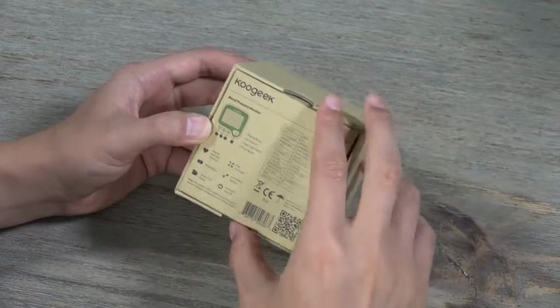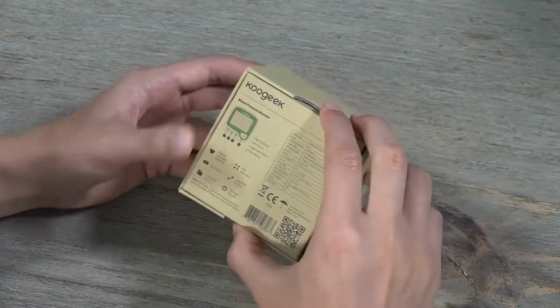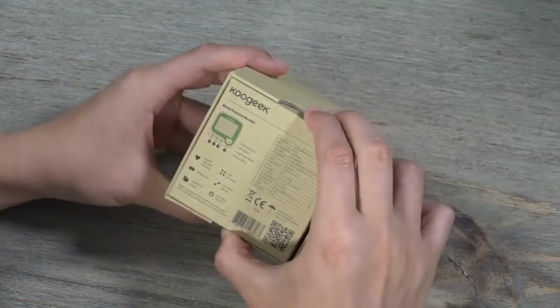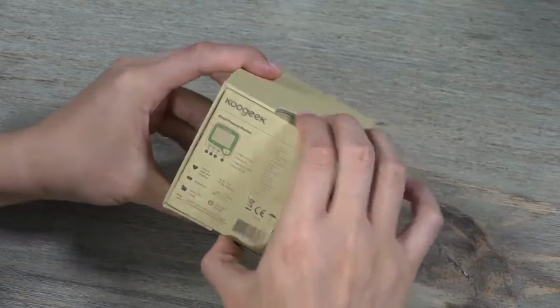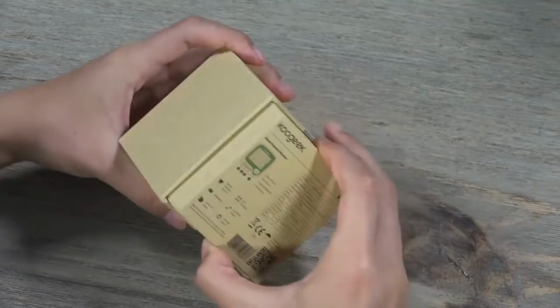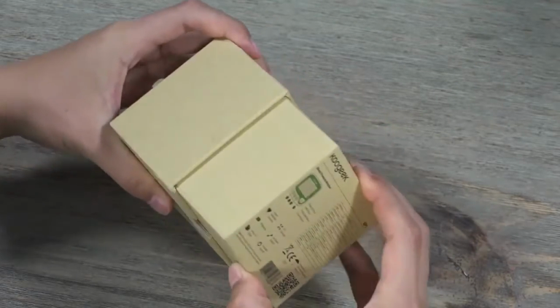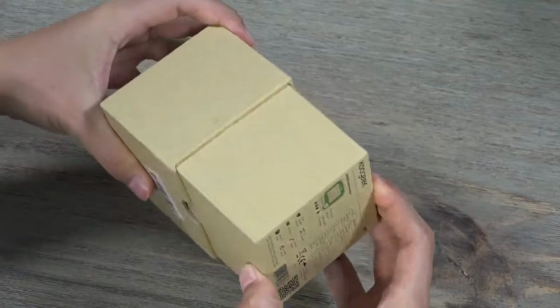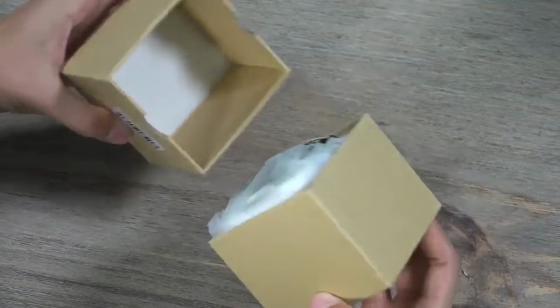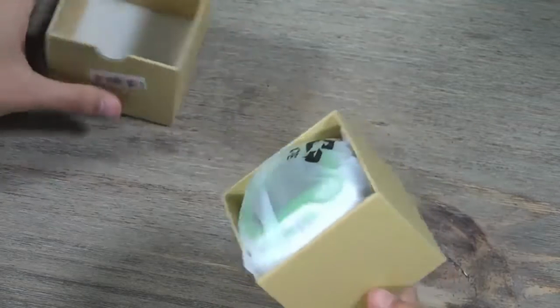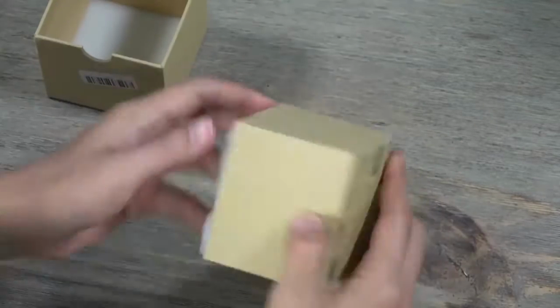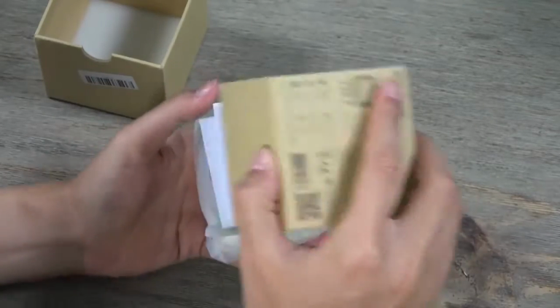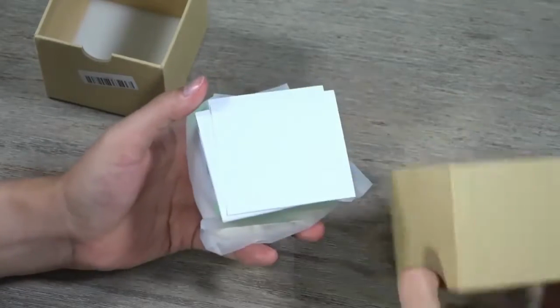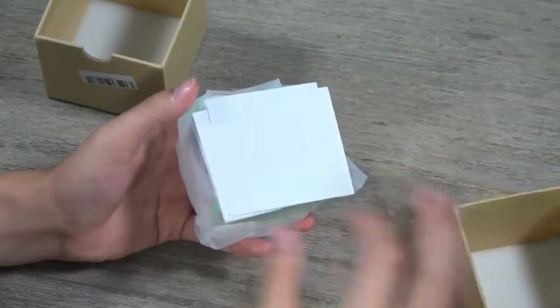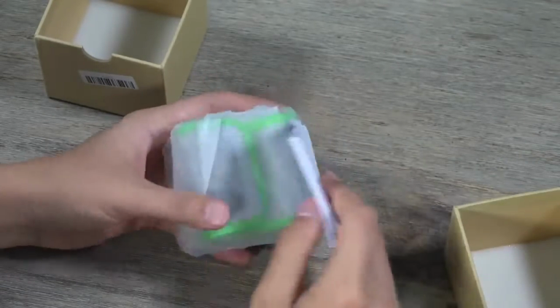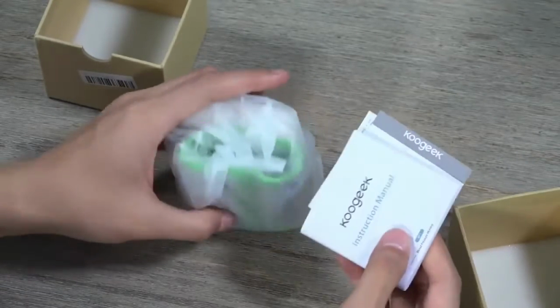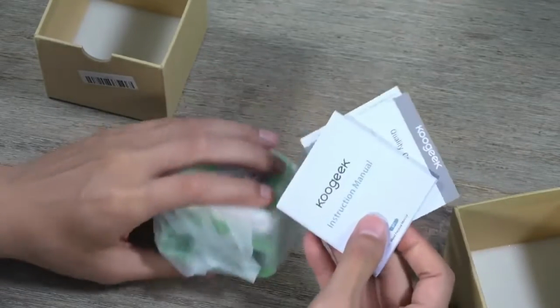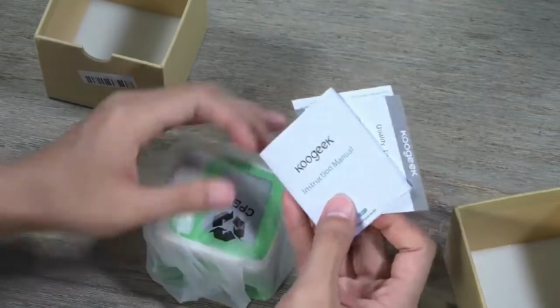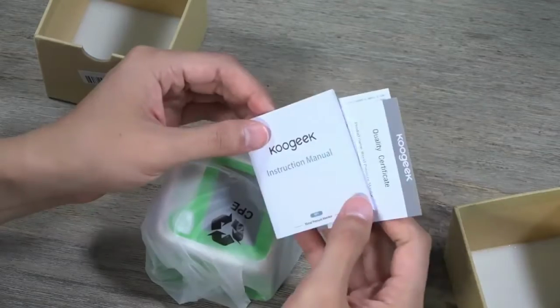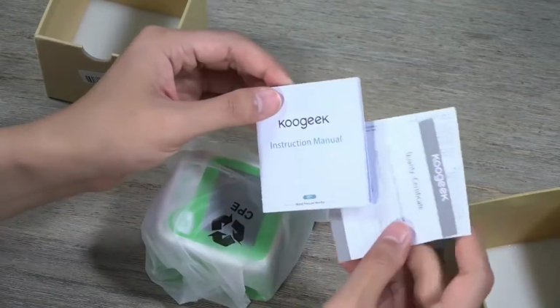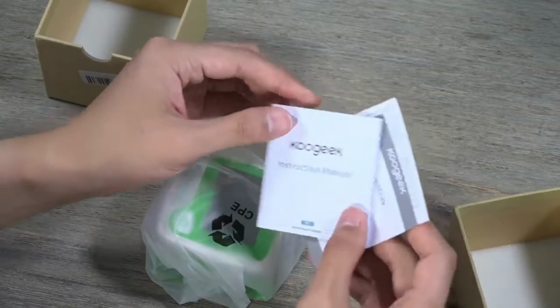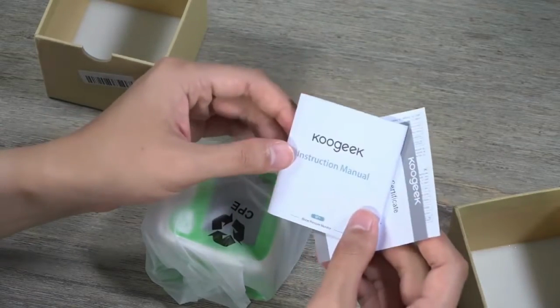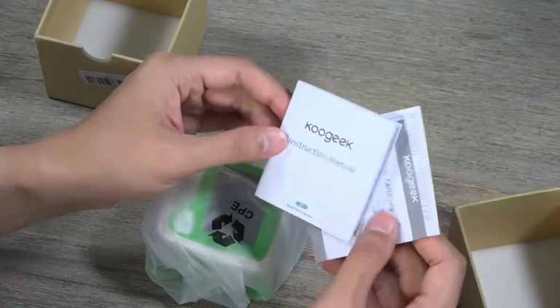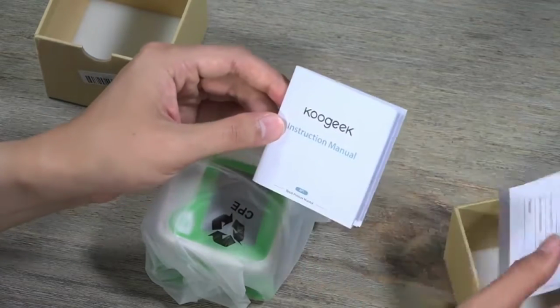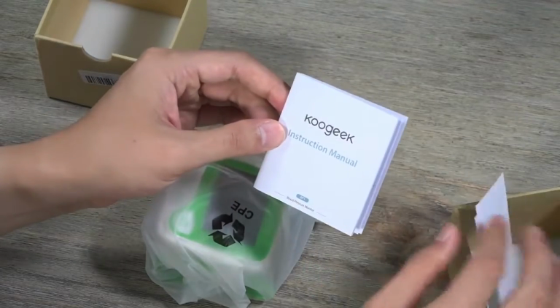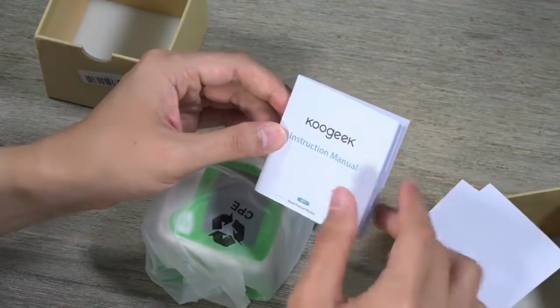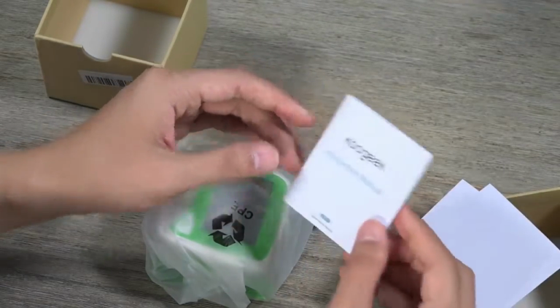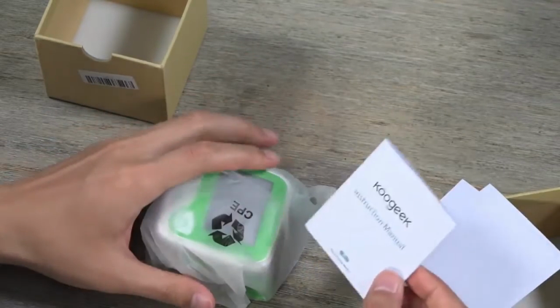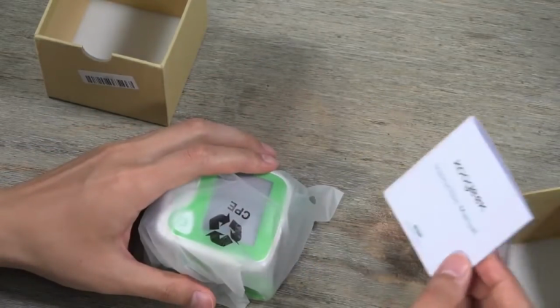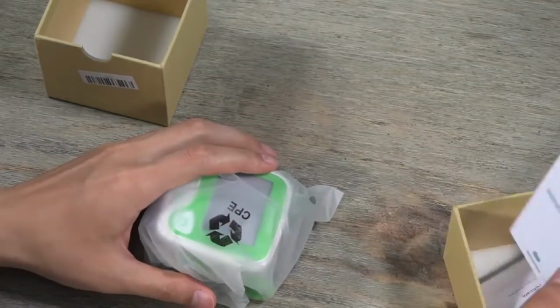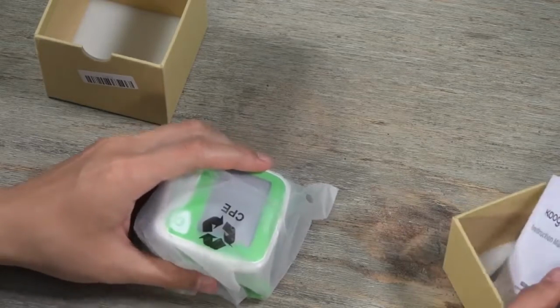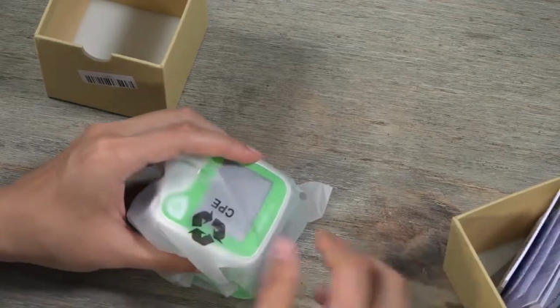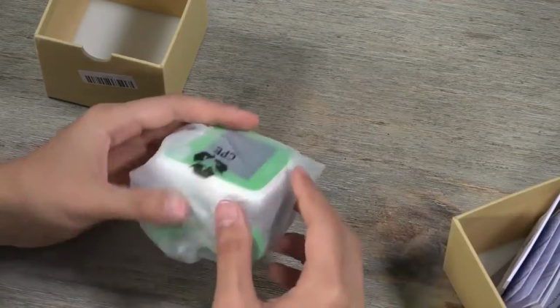It also has a jumbo LCD display. Let's just jump into the device. The instruction manual is in English.